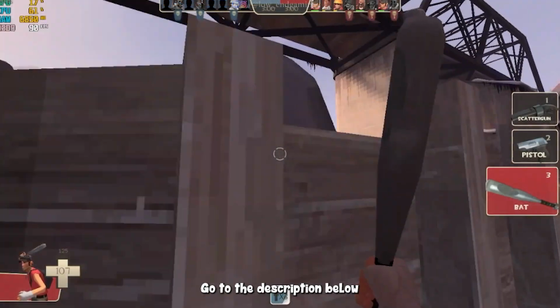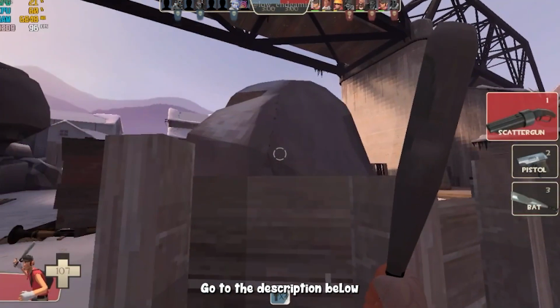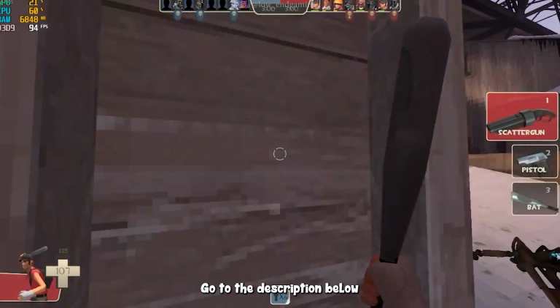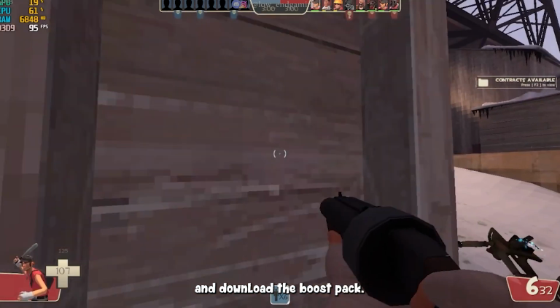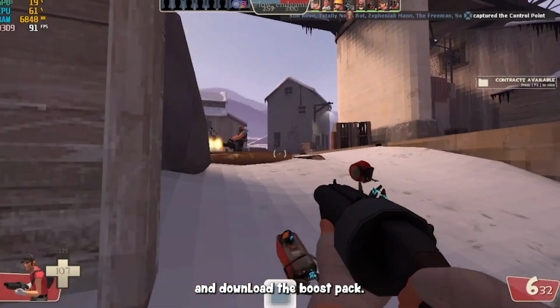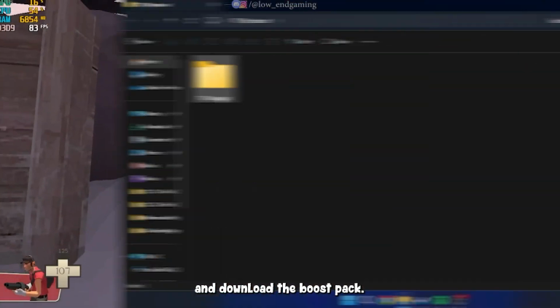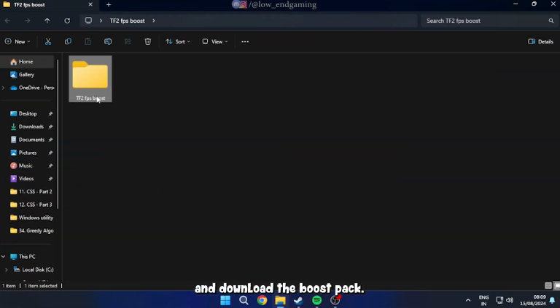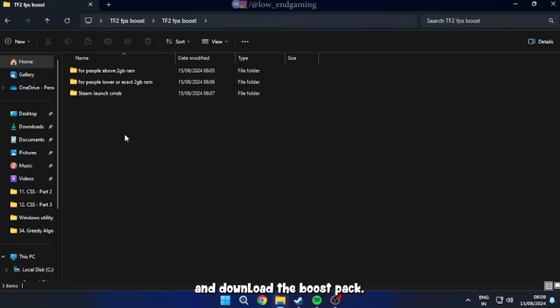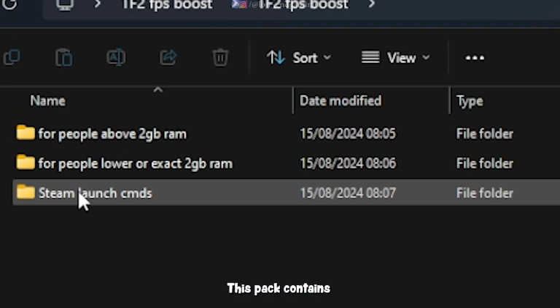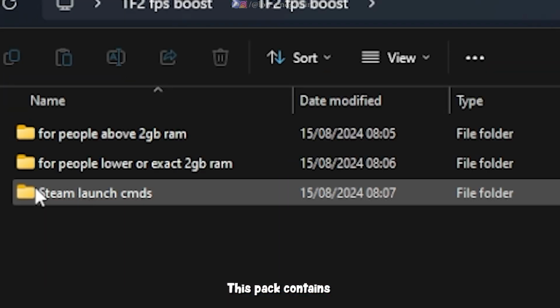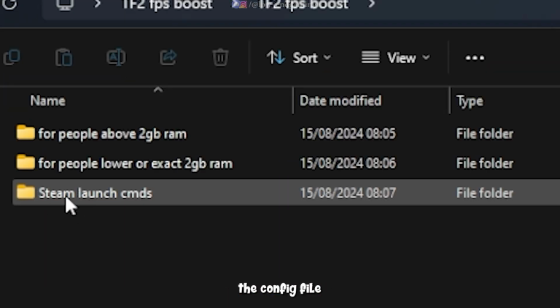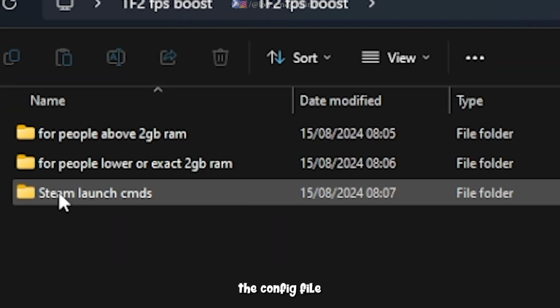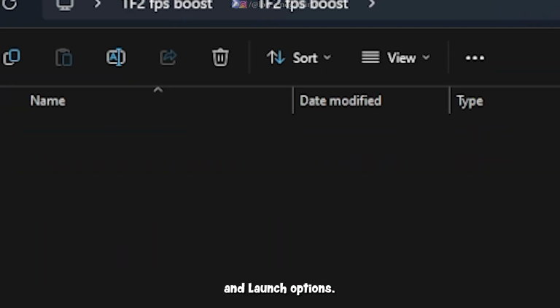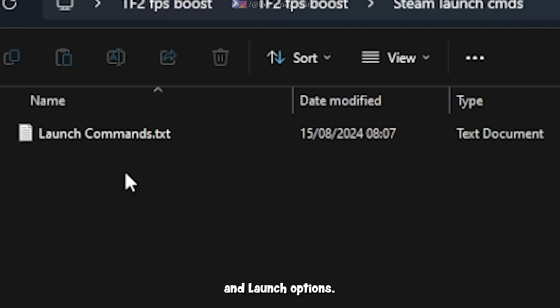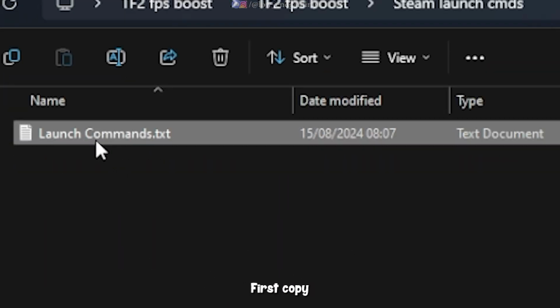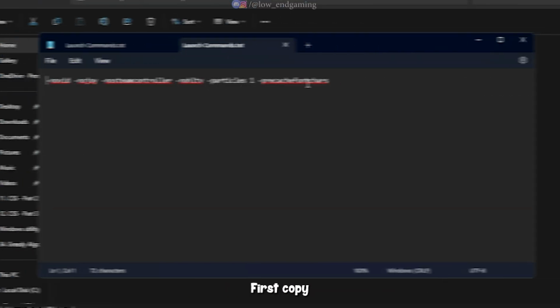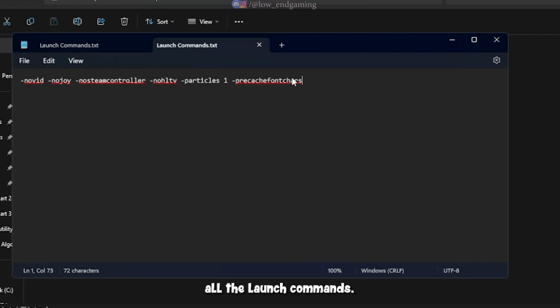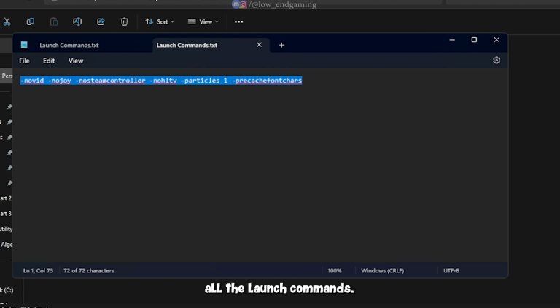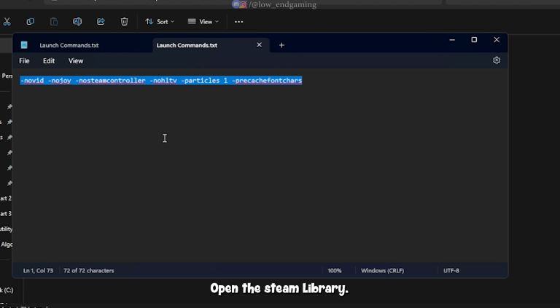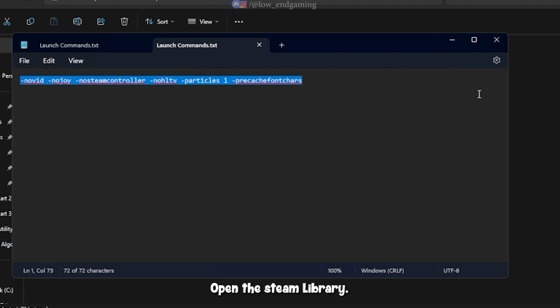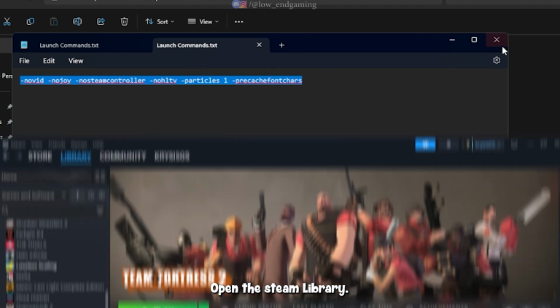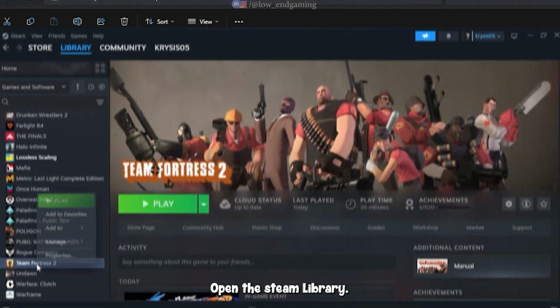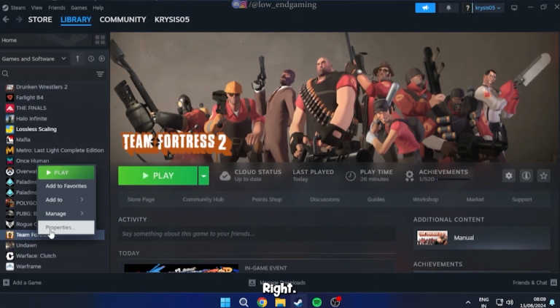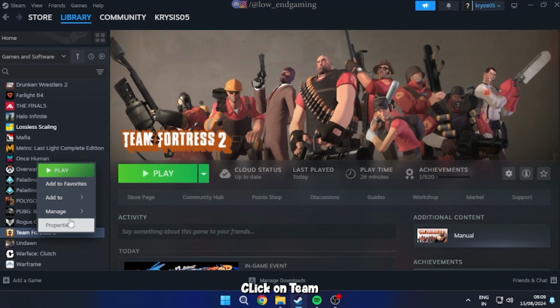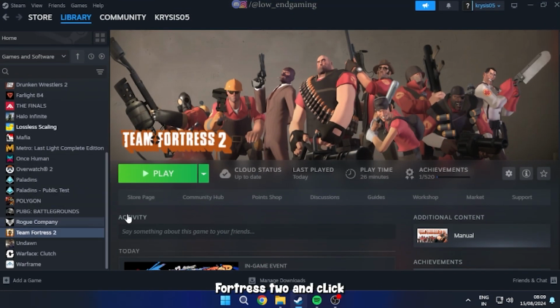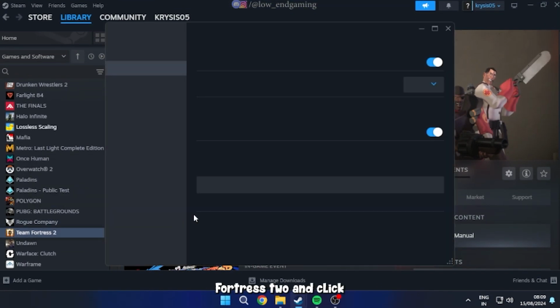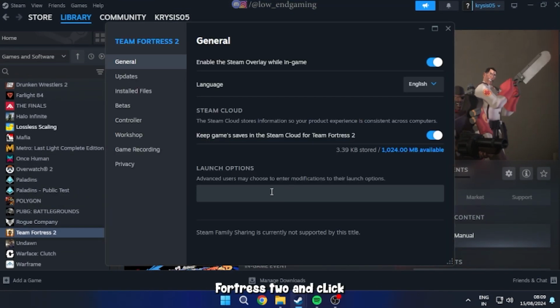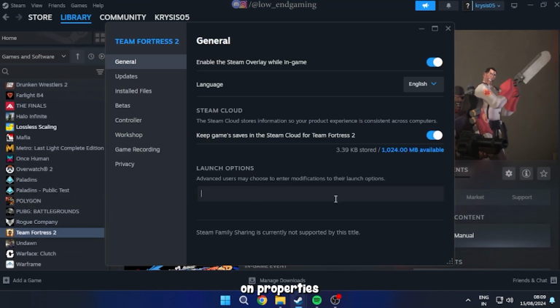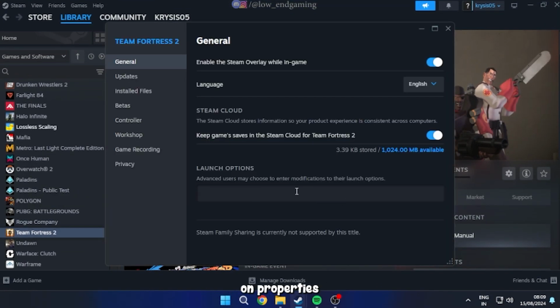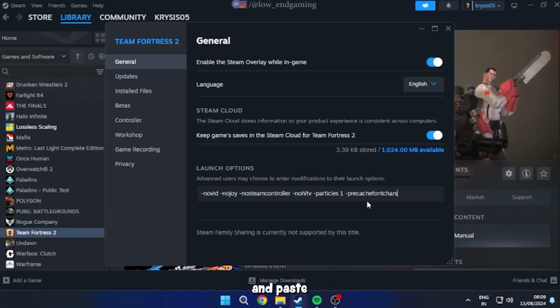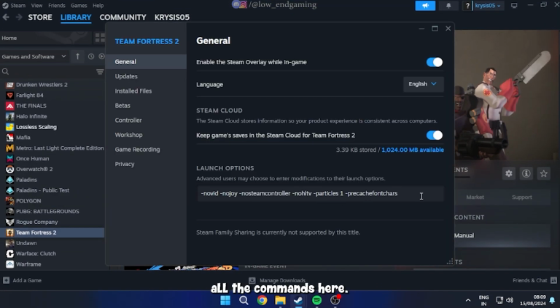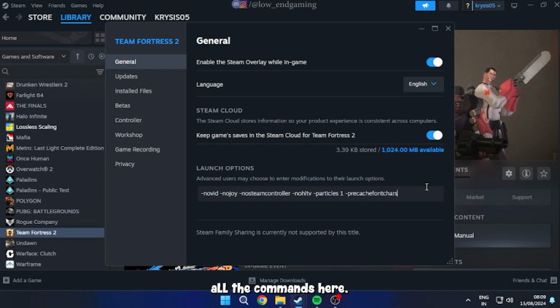Go to the description below and download the FPS boost pack. This pack contains the config file and launch options. First, copy all the launch commands. Open the Steam library, right click on Team Fortress 2, click on properties, and paste all the commands there.